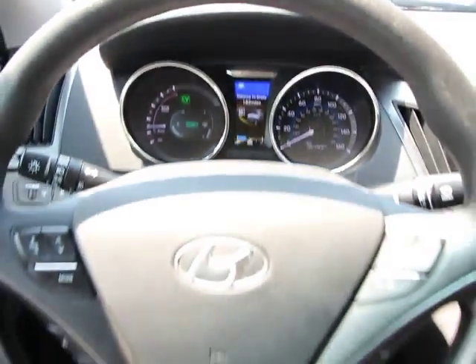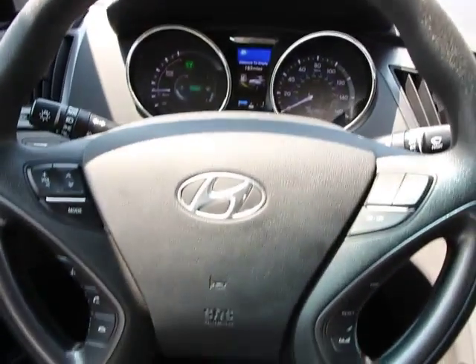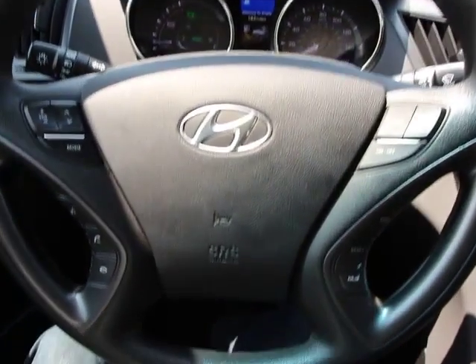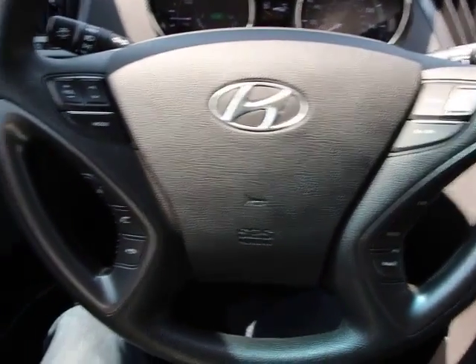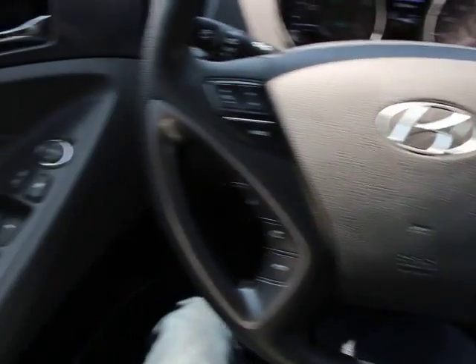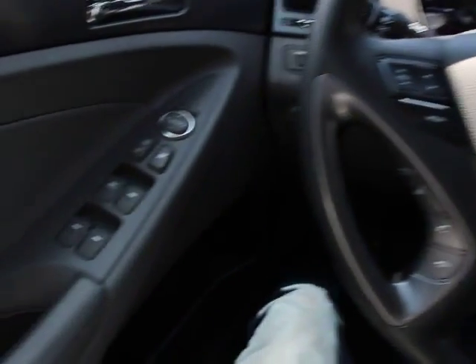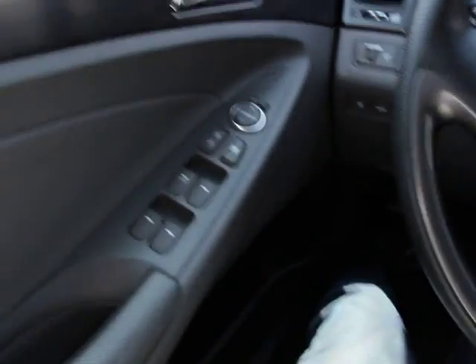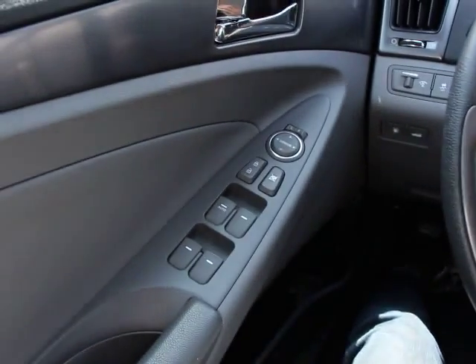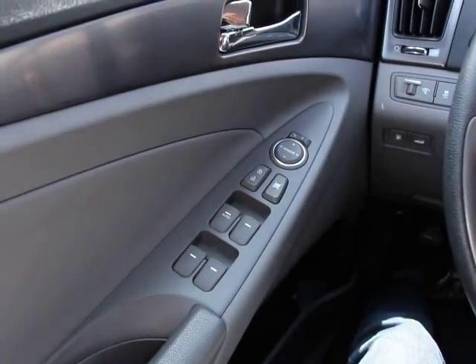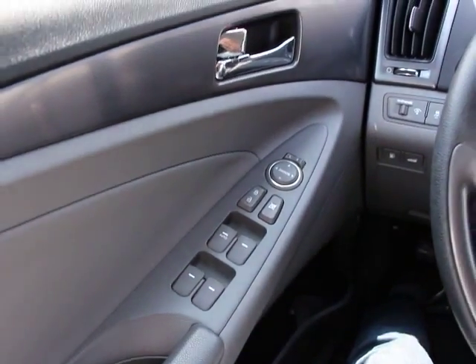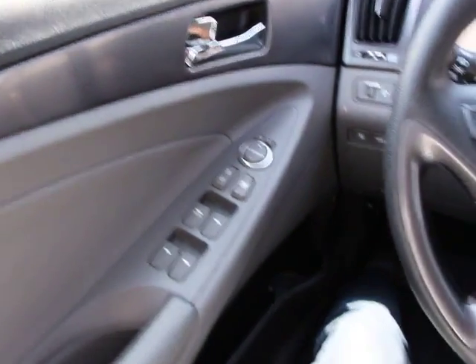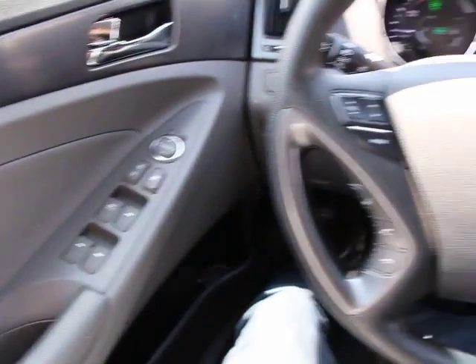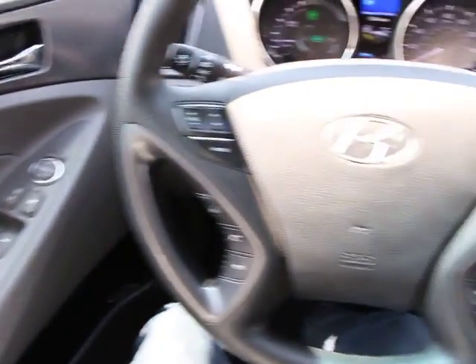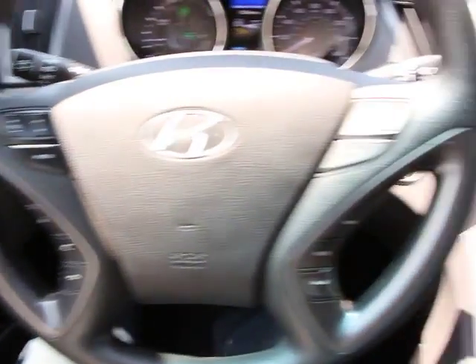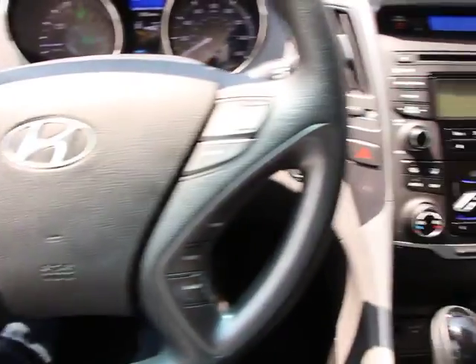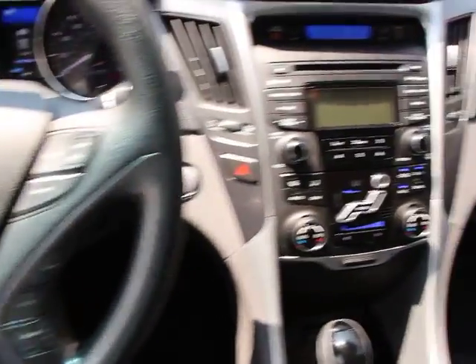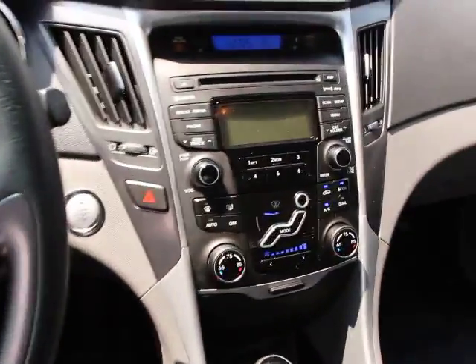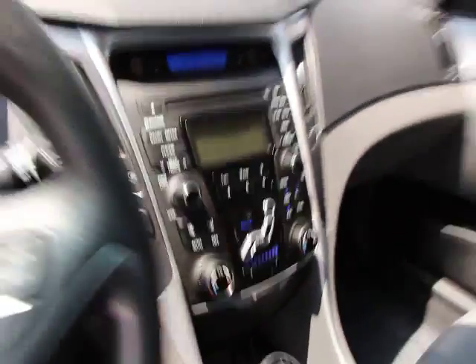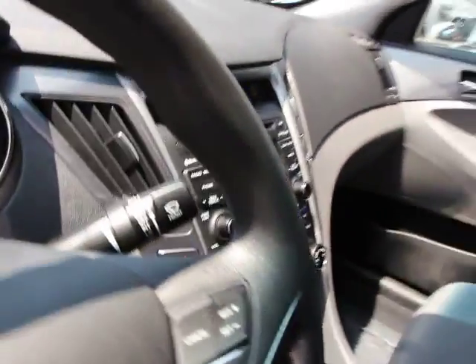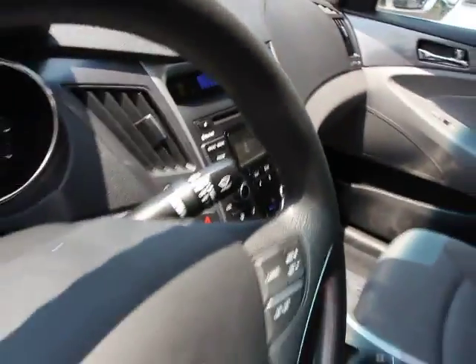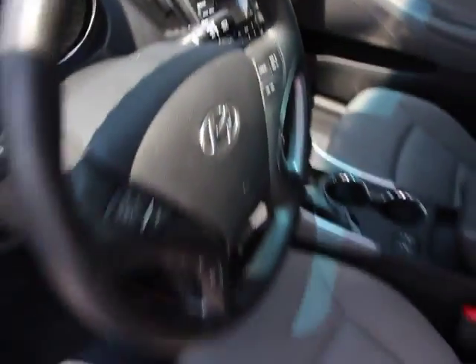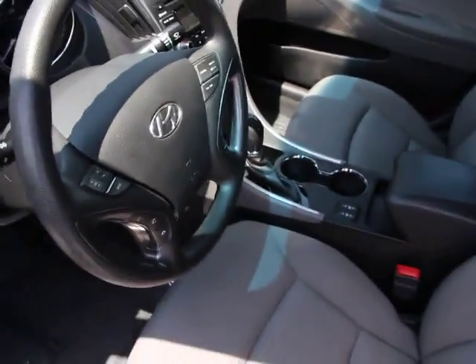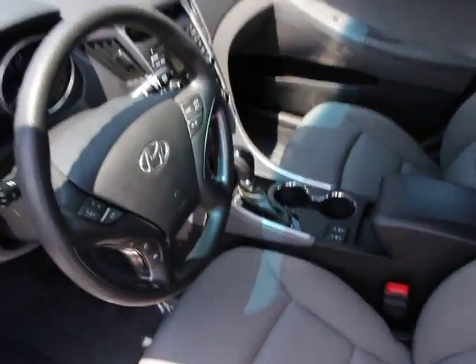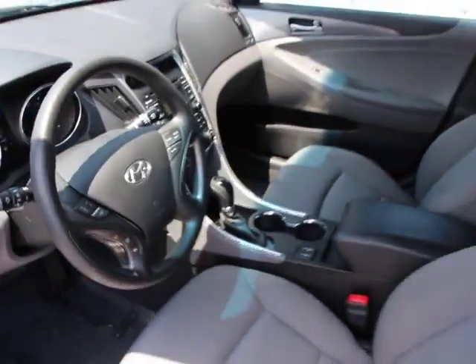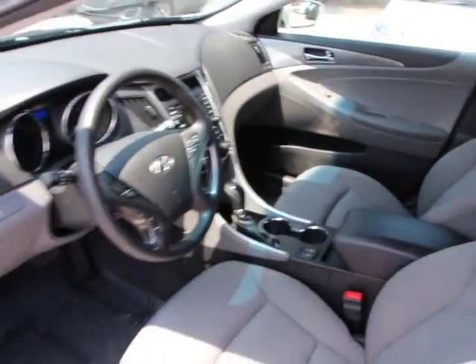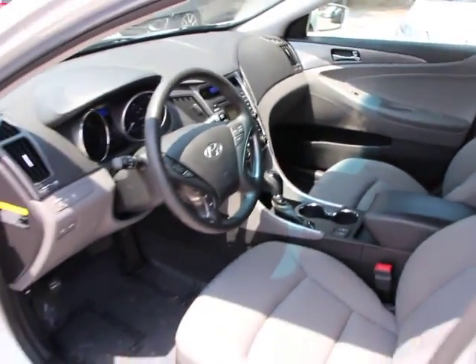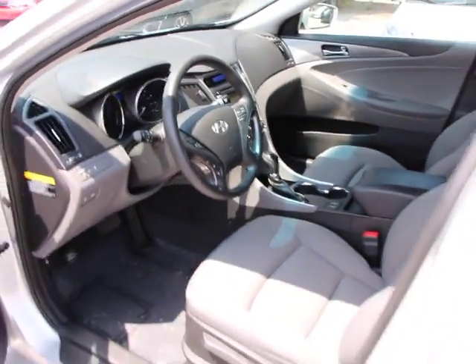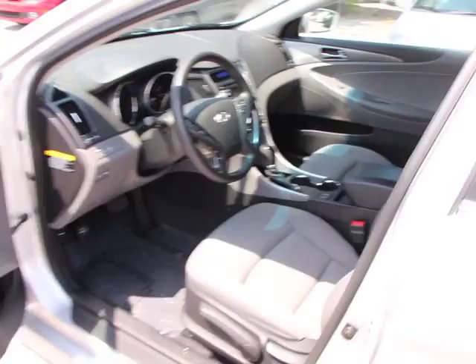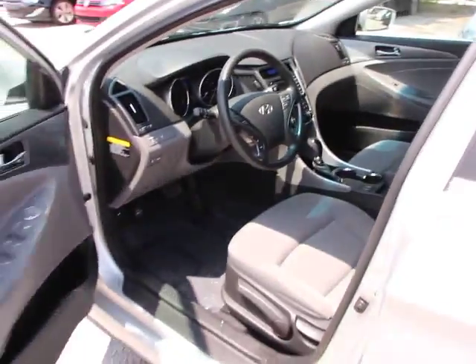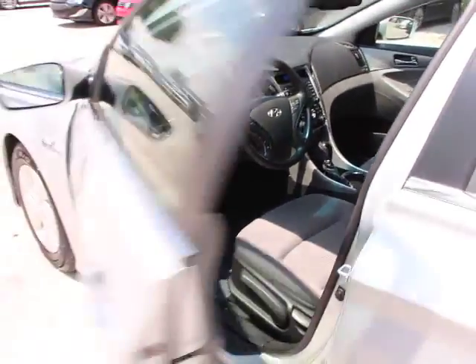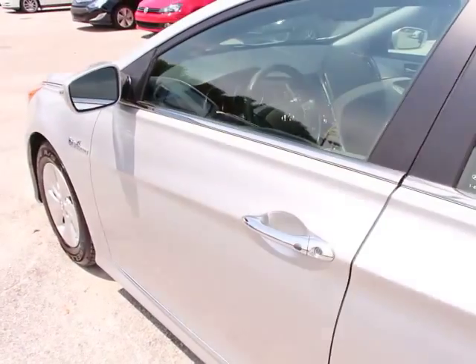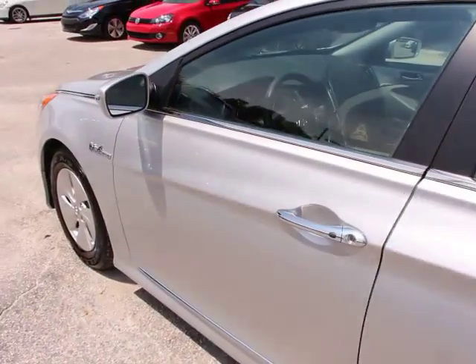This vehicle is Carfax certified one owner and qualifies for Carfax buyback guarantee. Drive away with a great deal on this vehicle. Call or stop in today. Thank you.